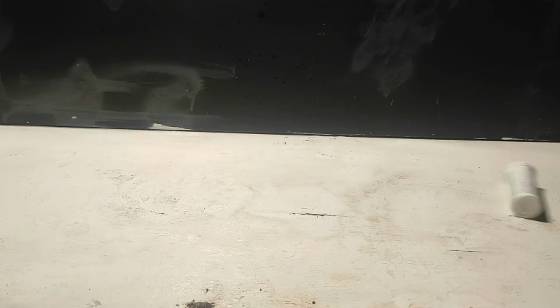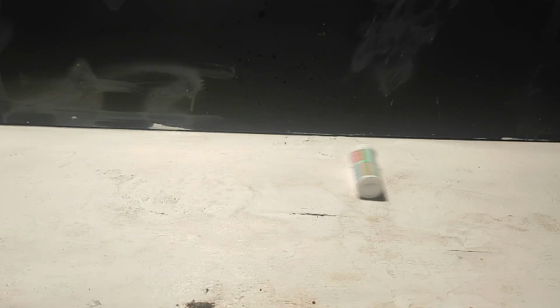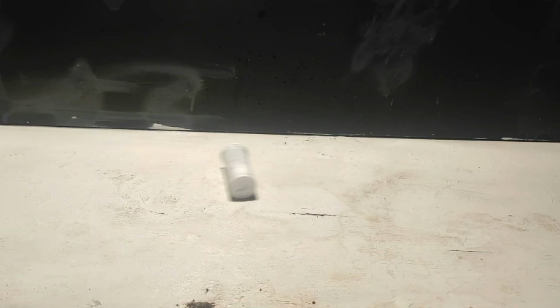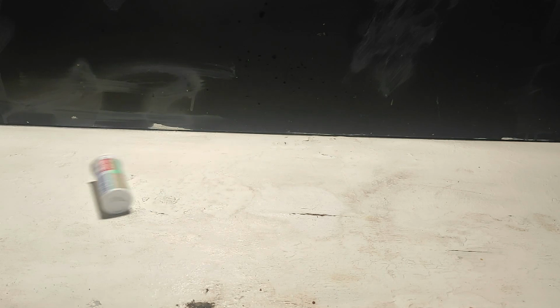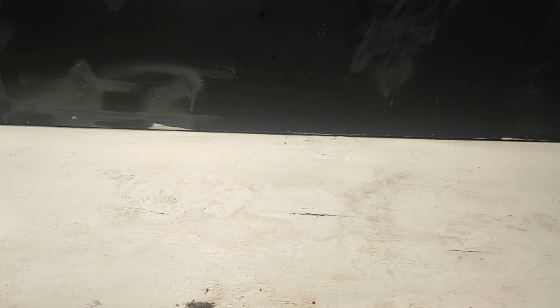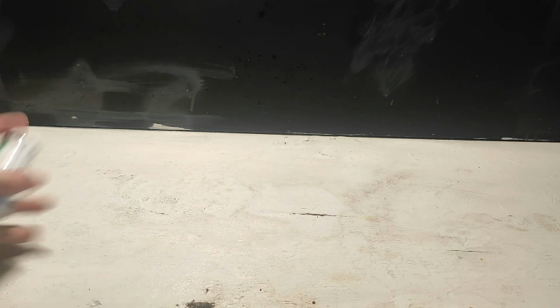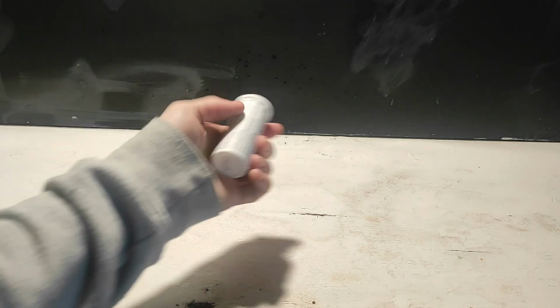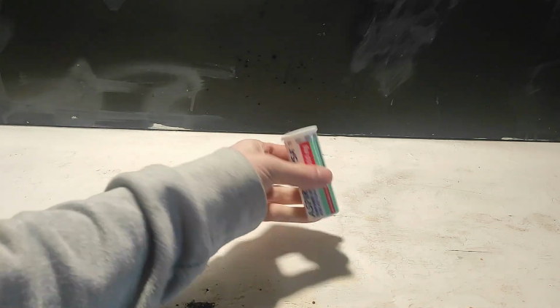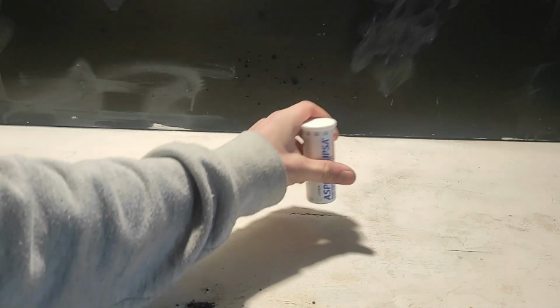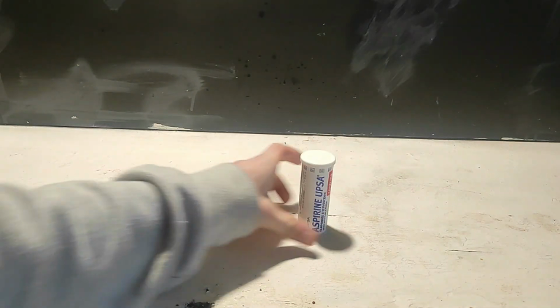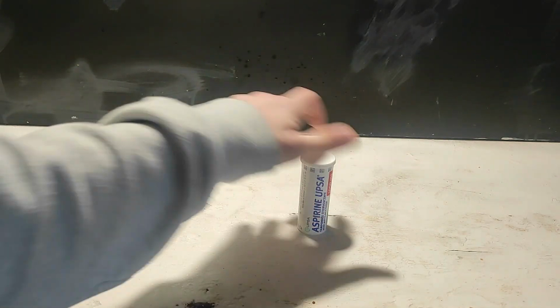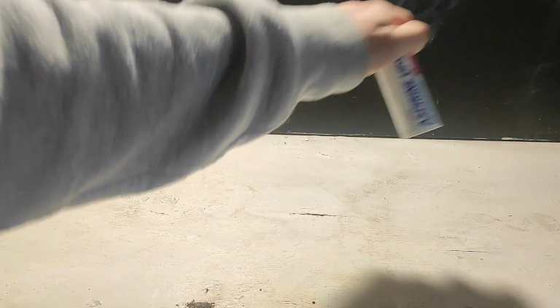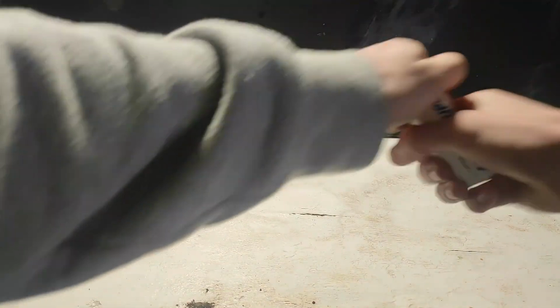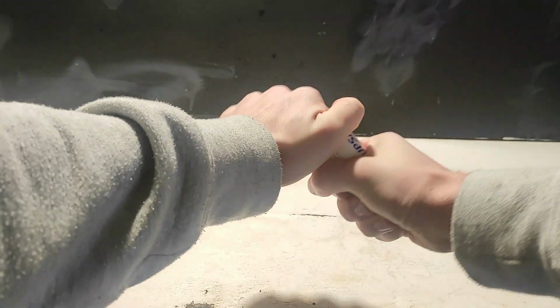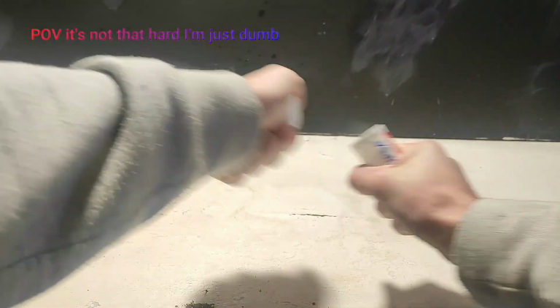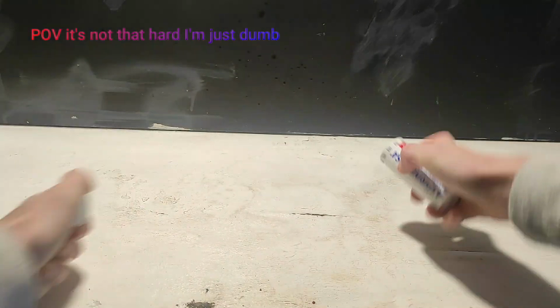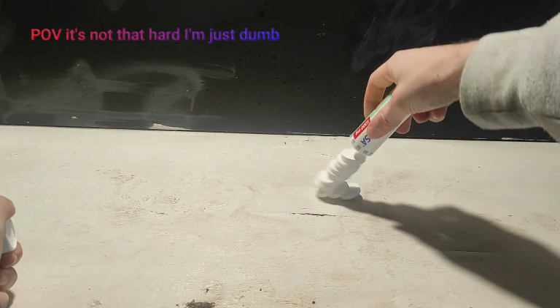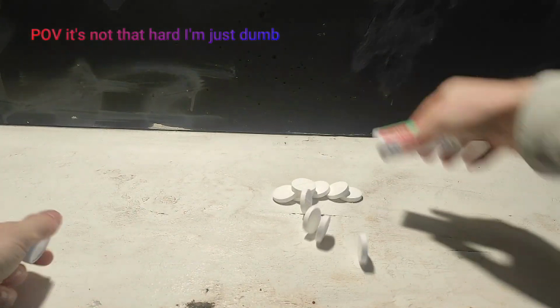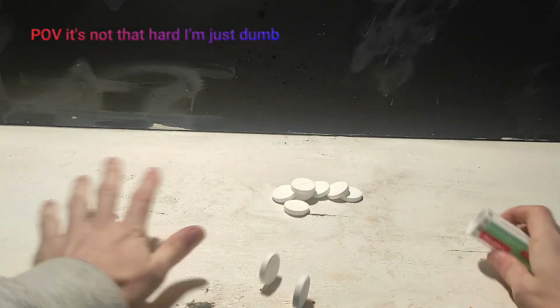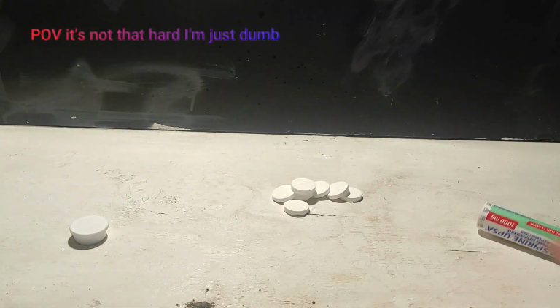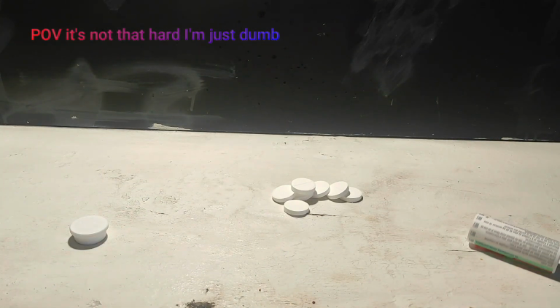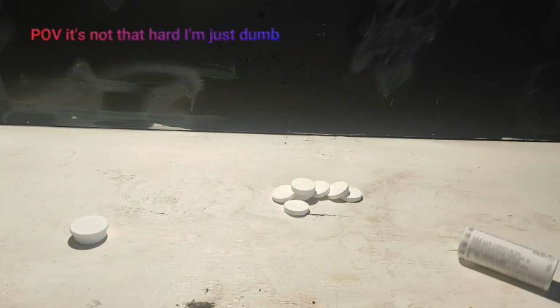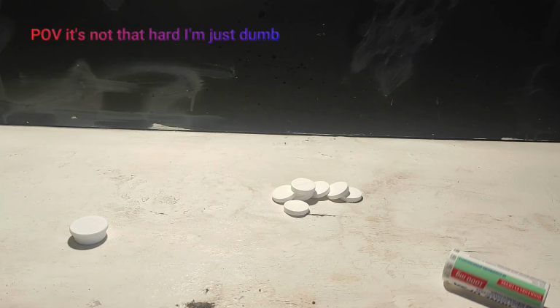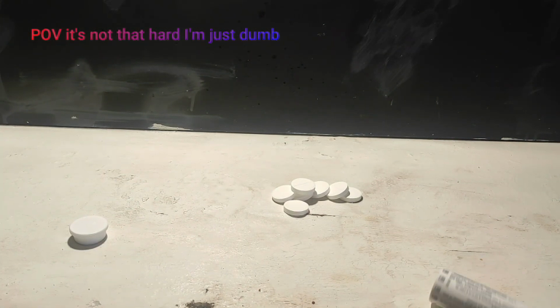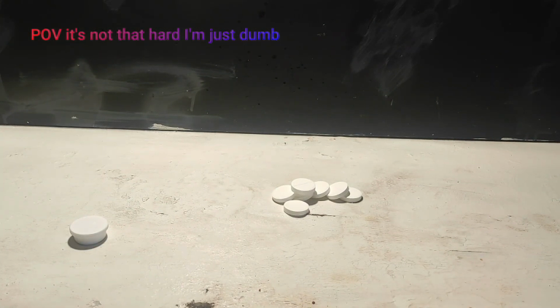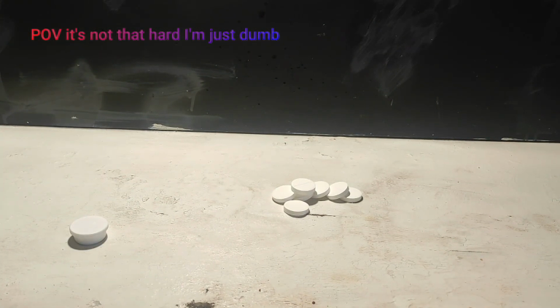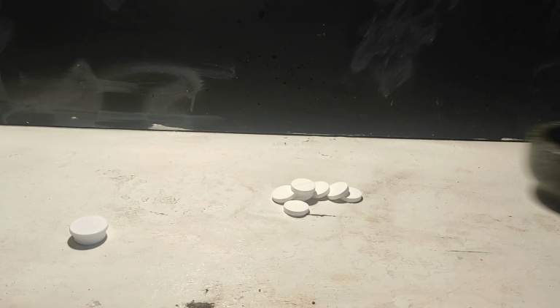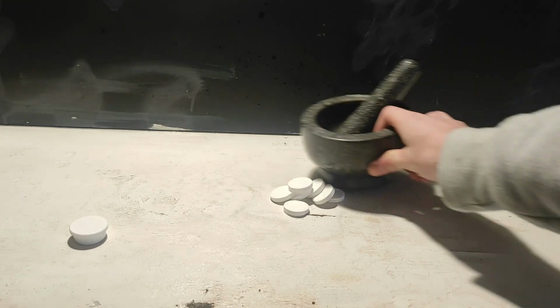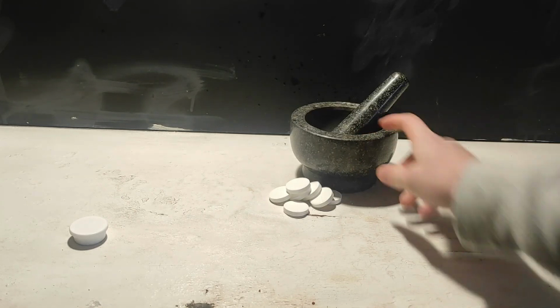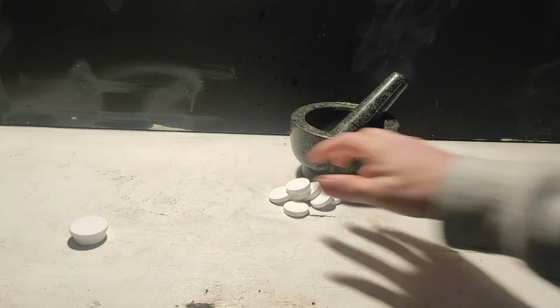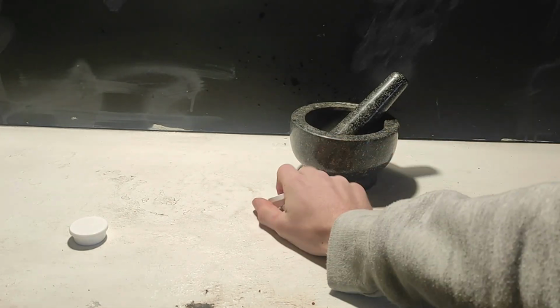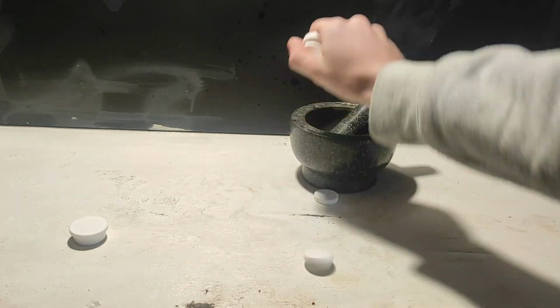The first step of the synthesis will be the extraction of acetyl salicylic acid from aspirin. I already did this extraction on my final video, but anyway, the first step is to grind the tablet with mortar and pestle.